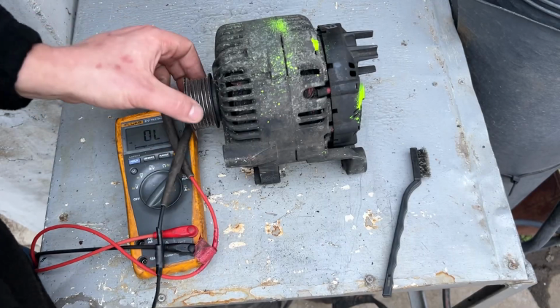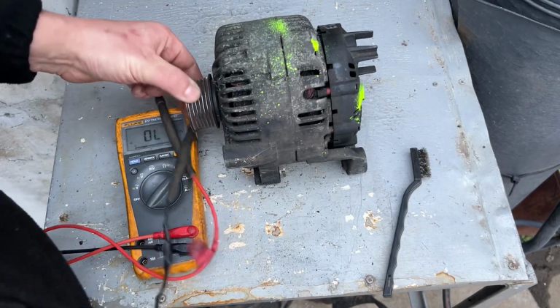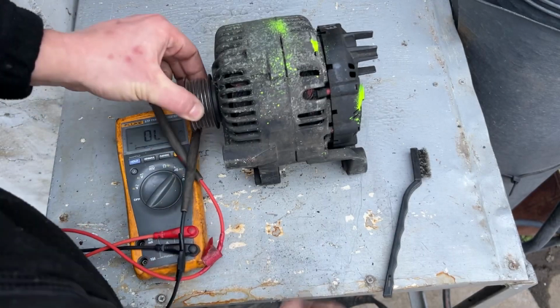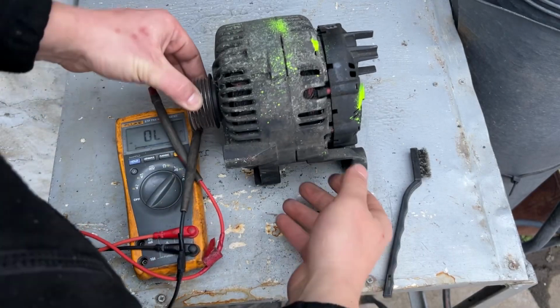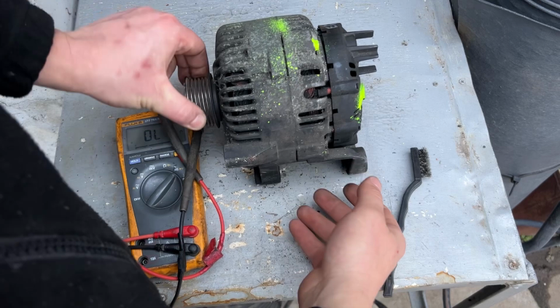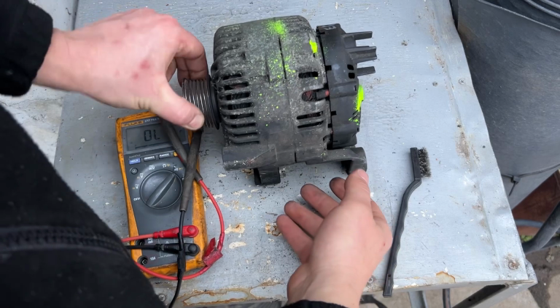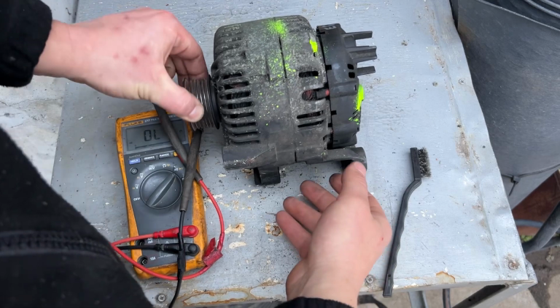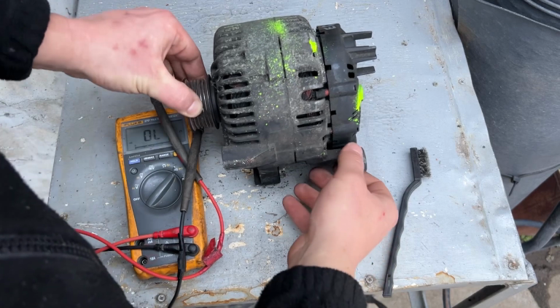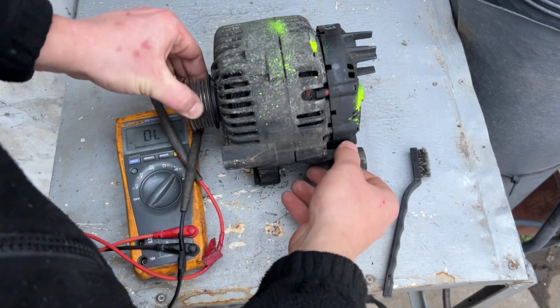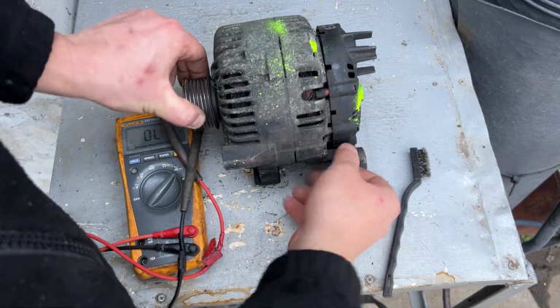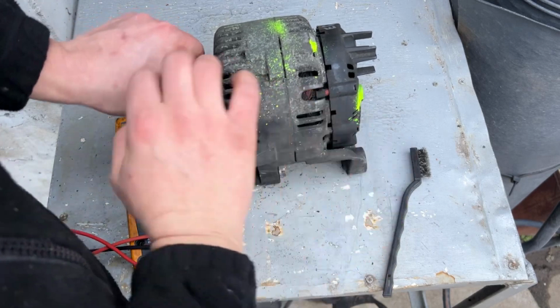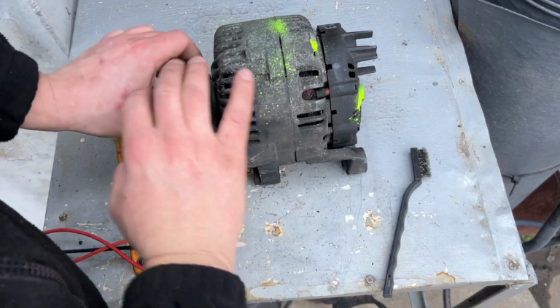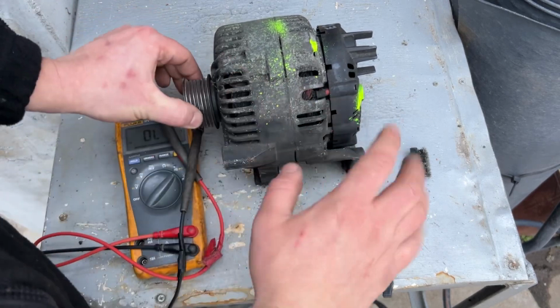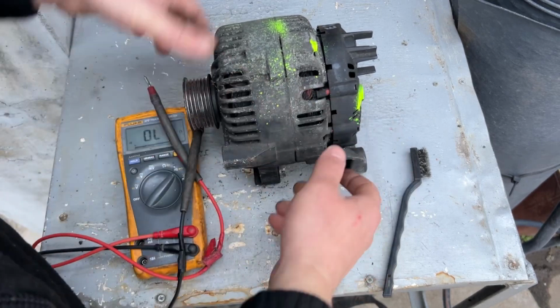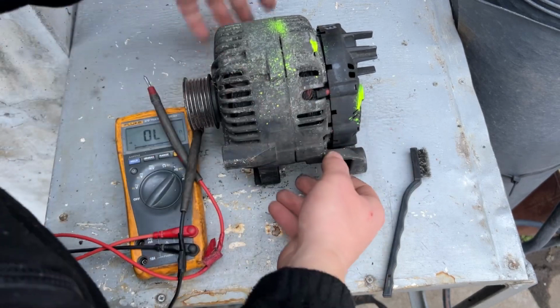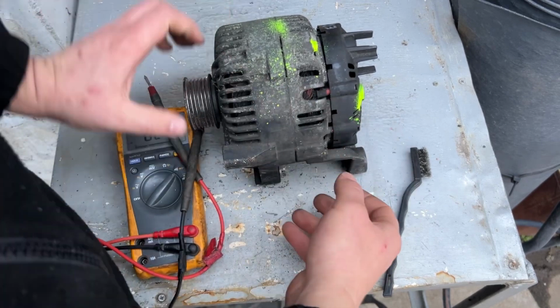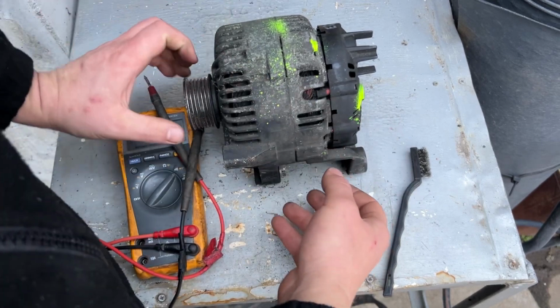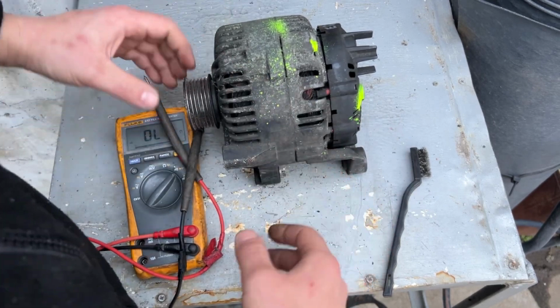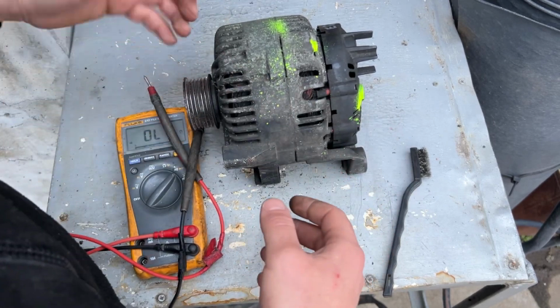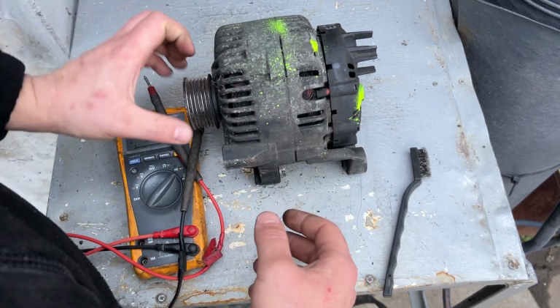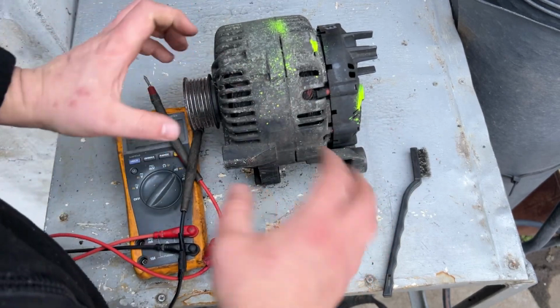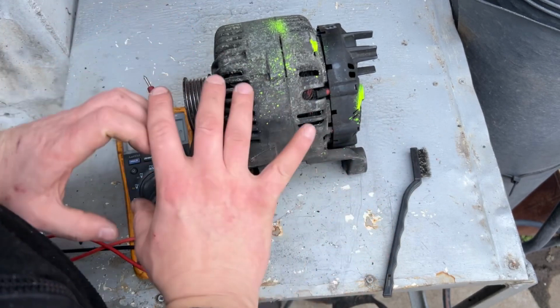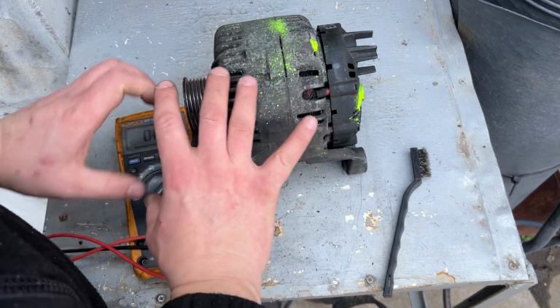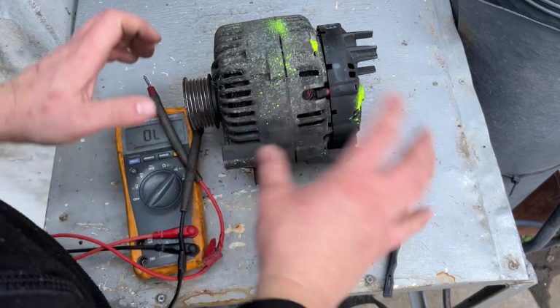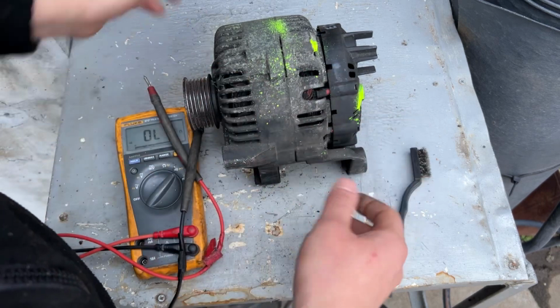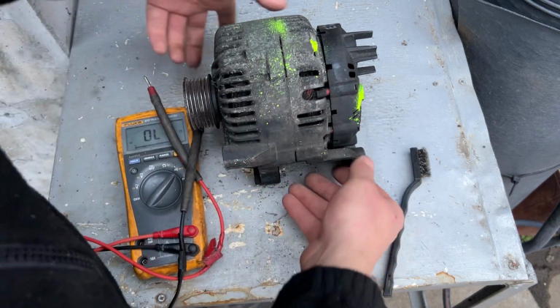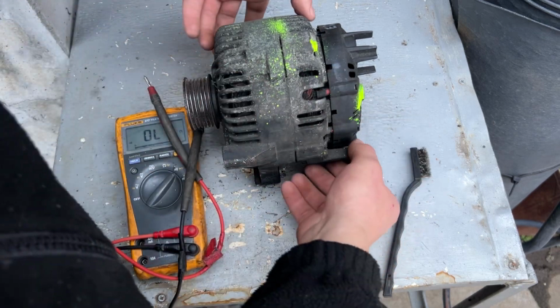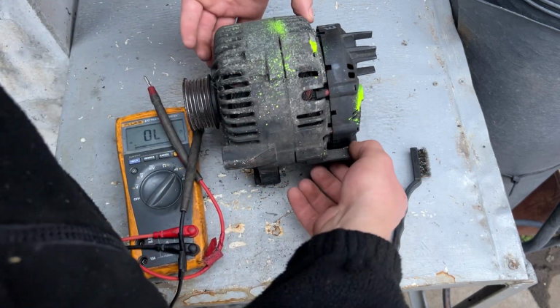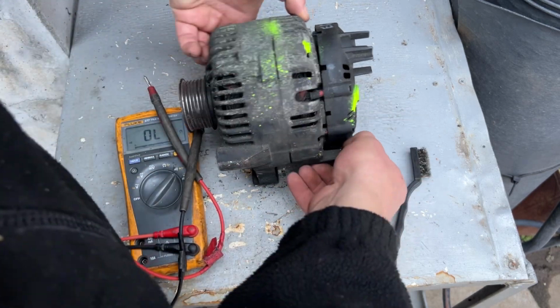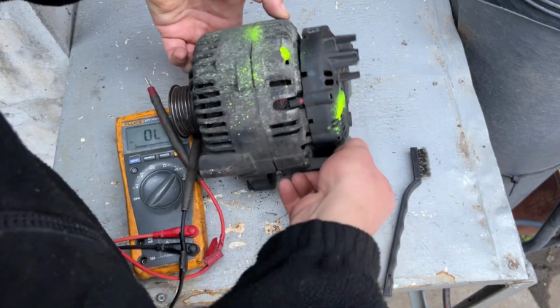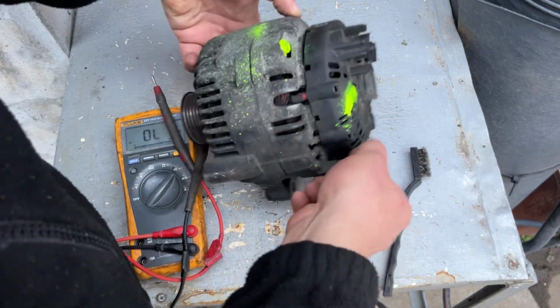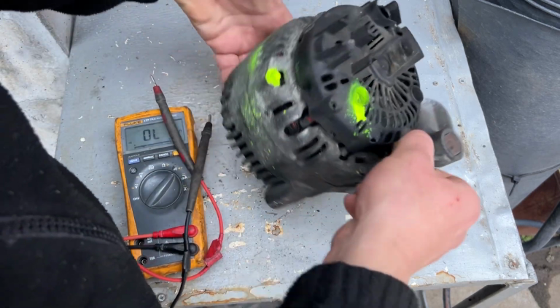Now you can see that the alternator is moving — that's good, it's not blocked, because it happens. Sometimes the alternator gets stuck, that's a mechanical problem. Now we will test the electrics.